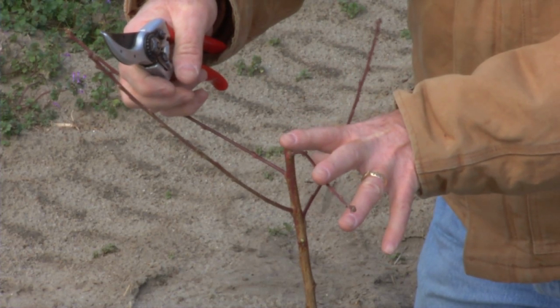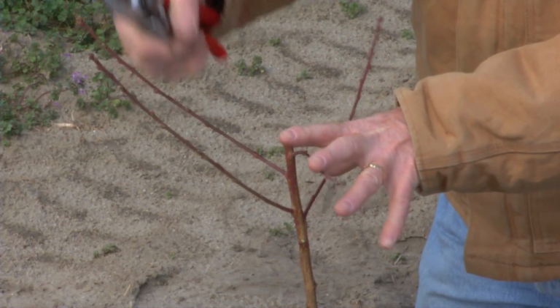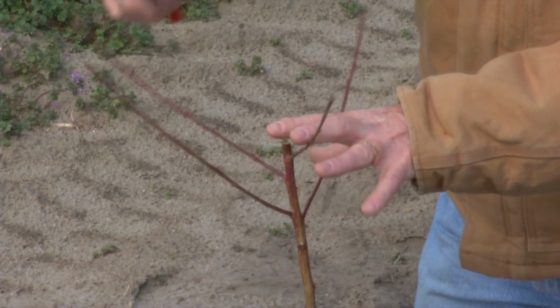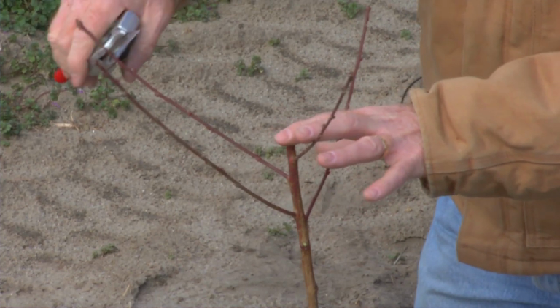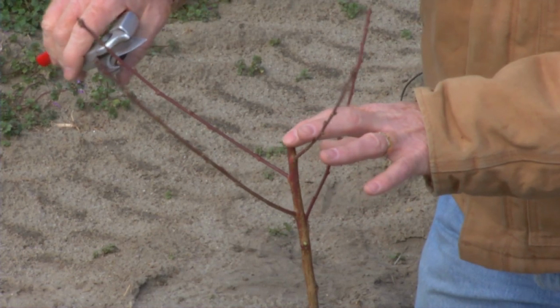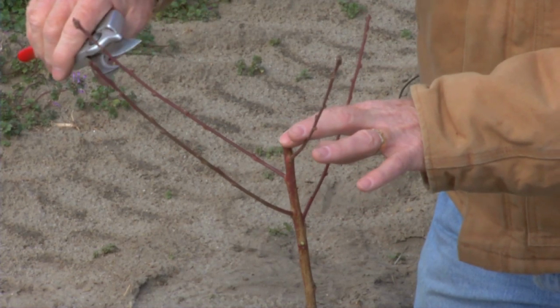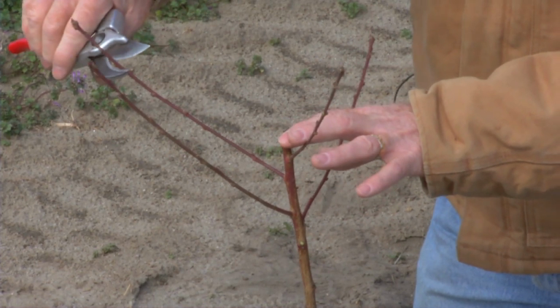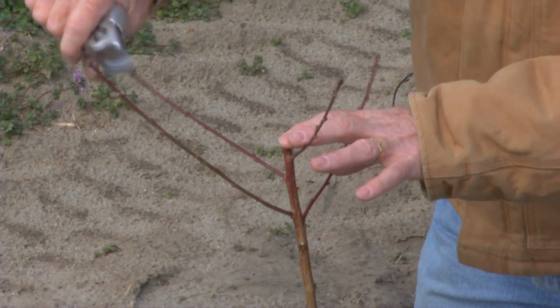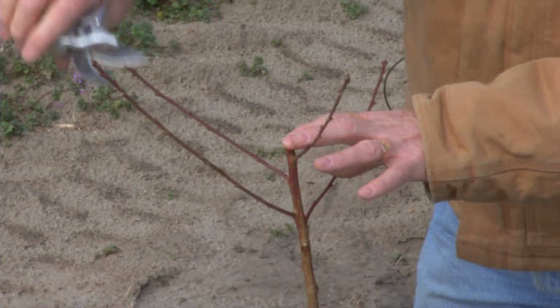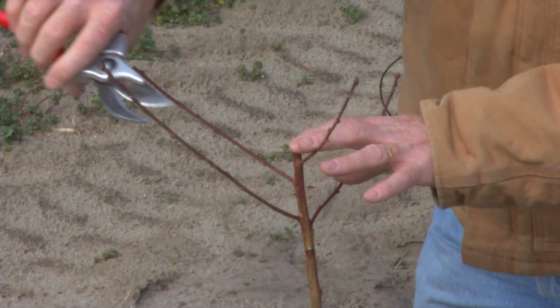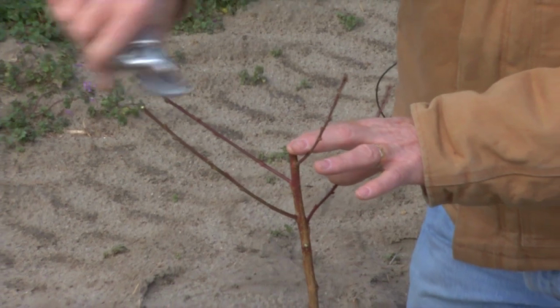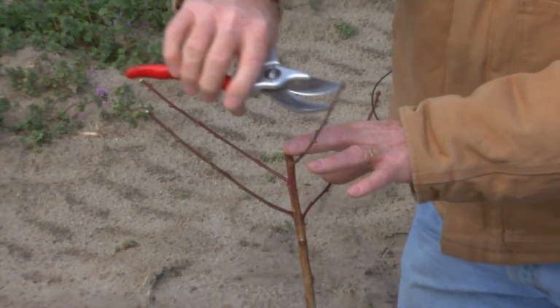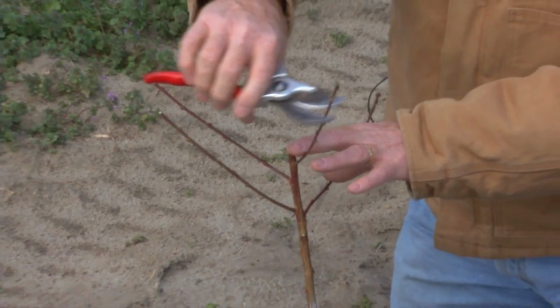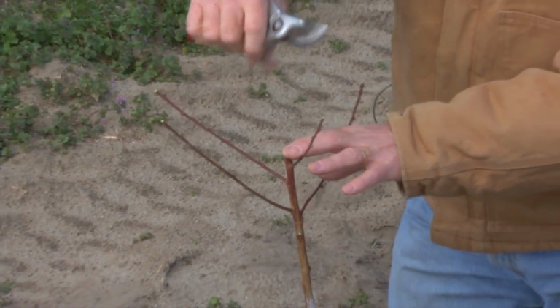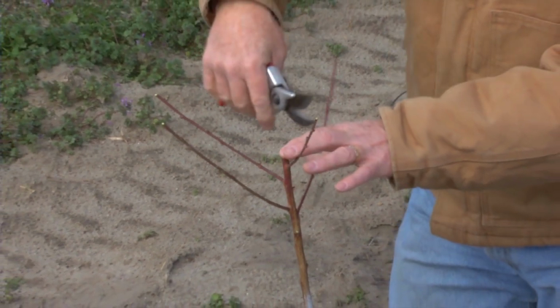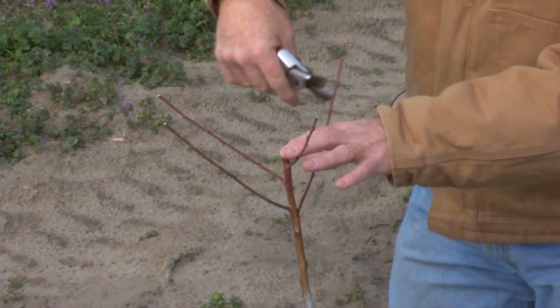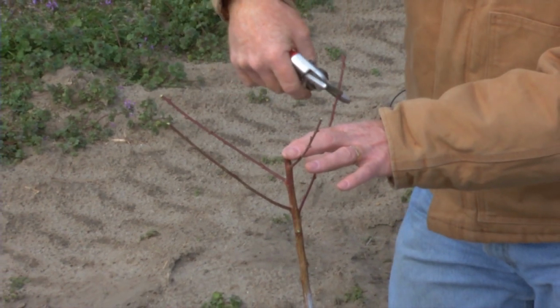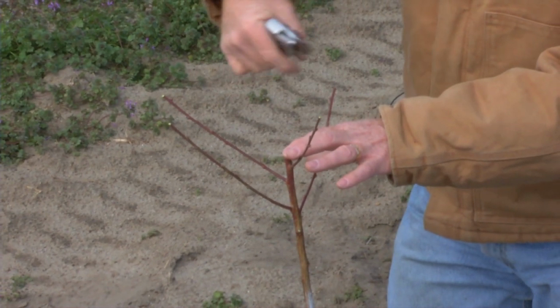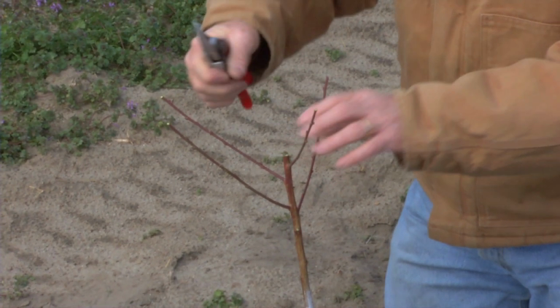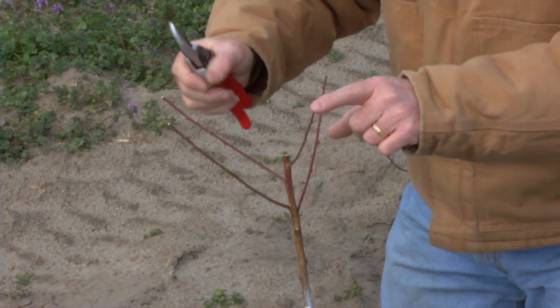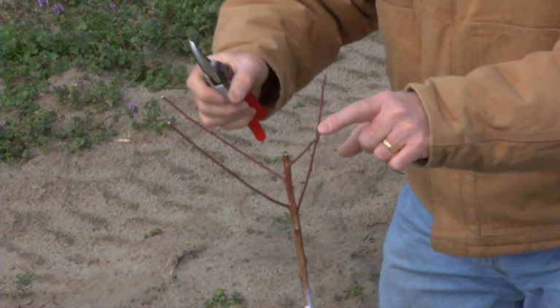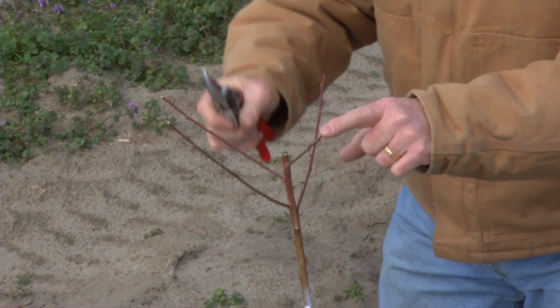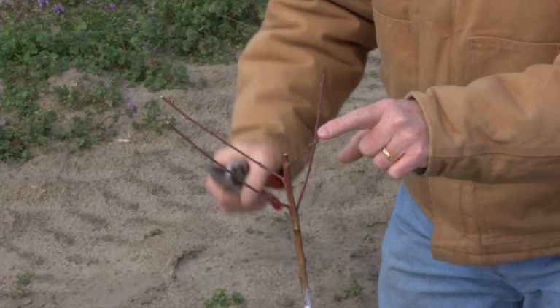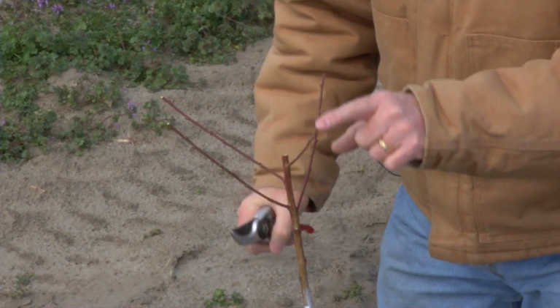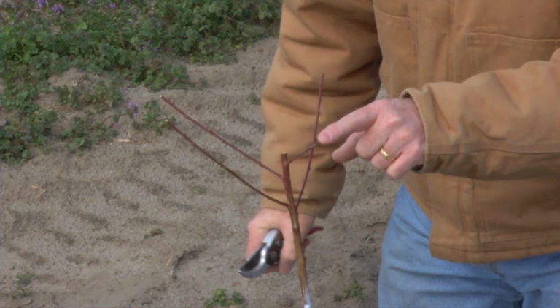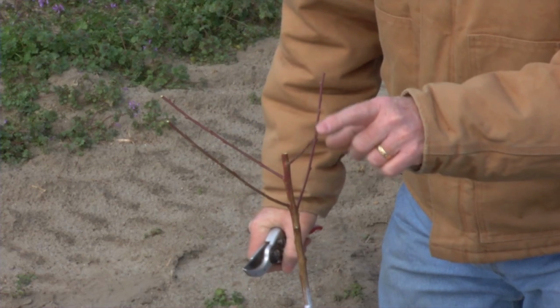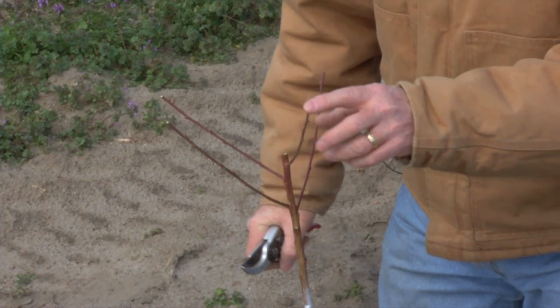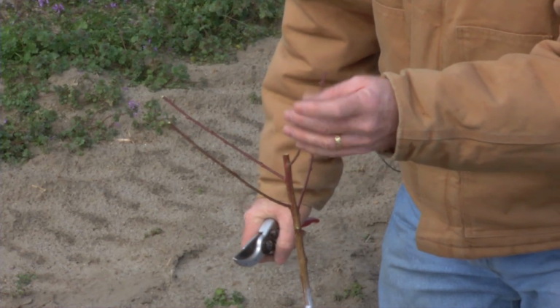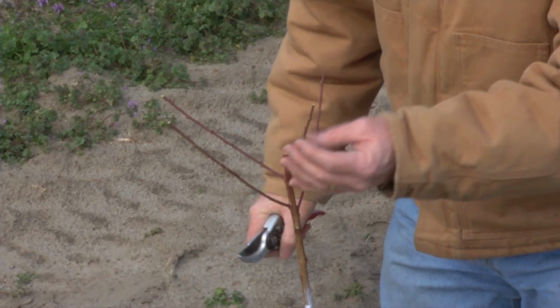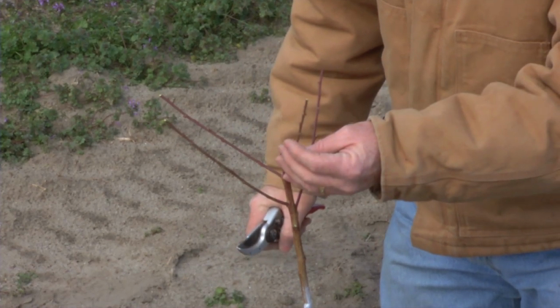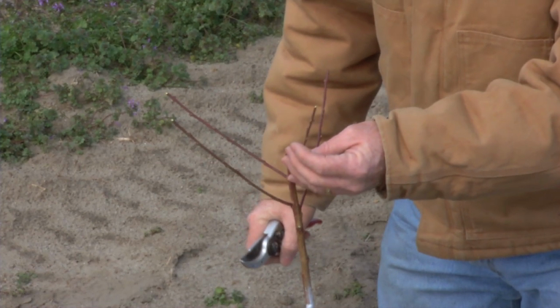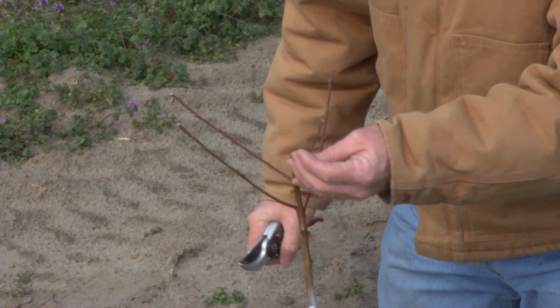At this point in time, I will head or cut the tips off each of these branches, approximately a quarter of those branches. When we make a heading cut like this, we stiffen the branch and also encourage lateral branching behind that.